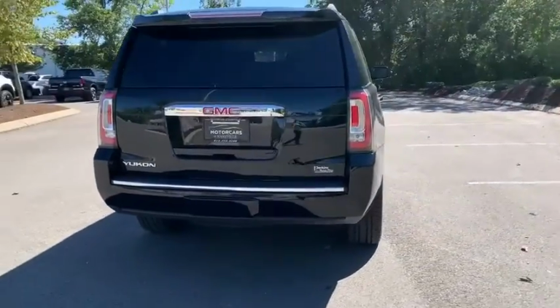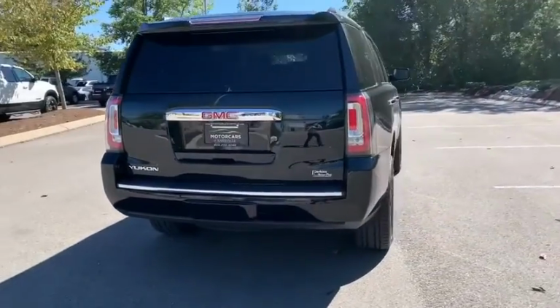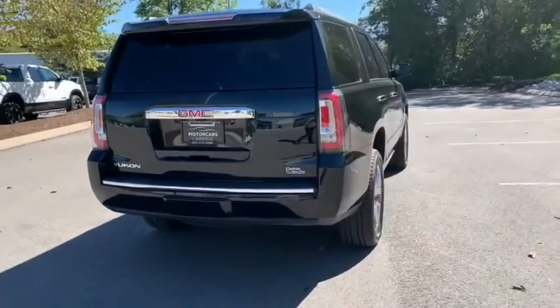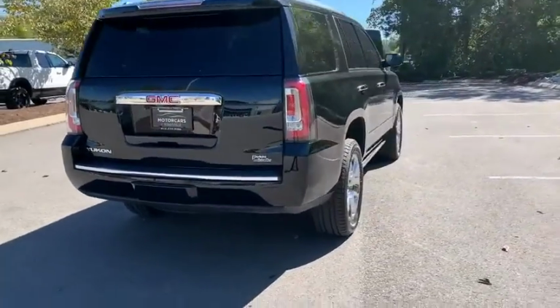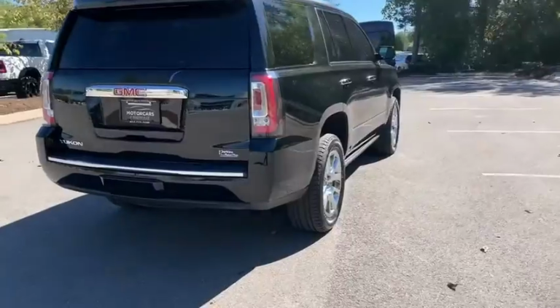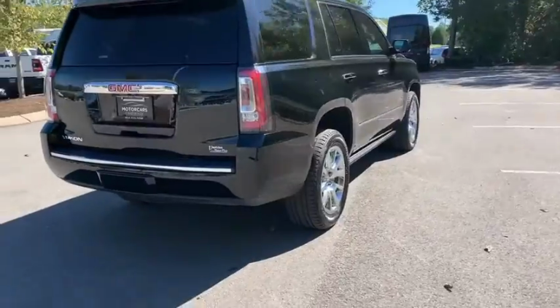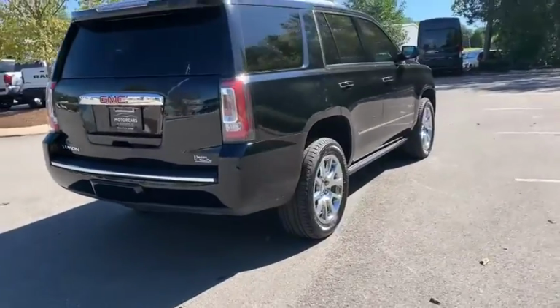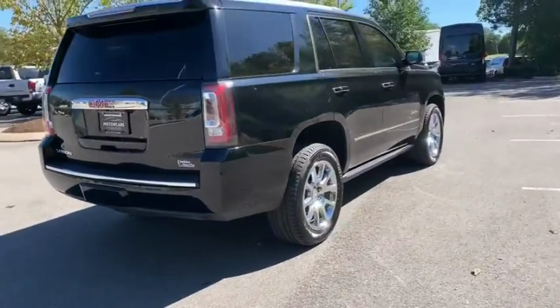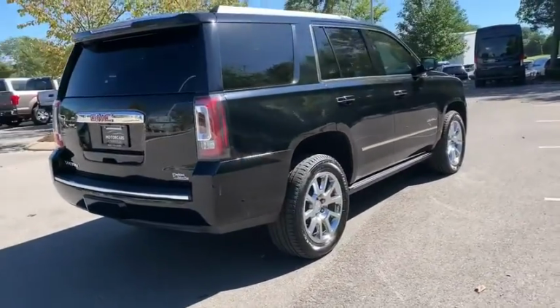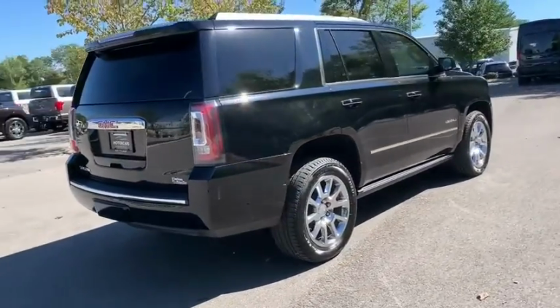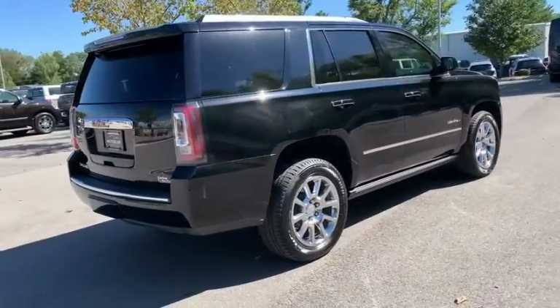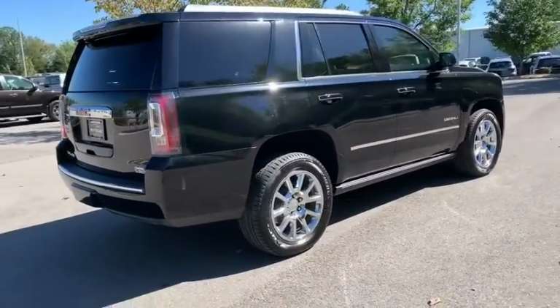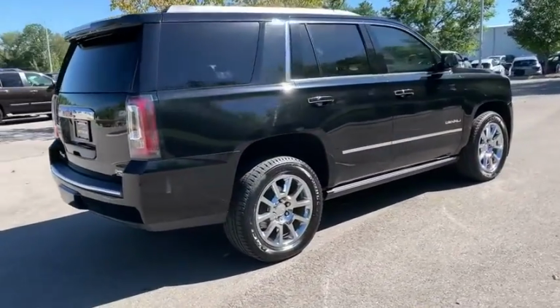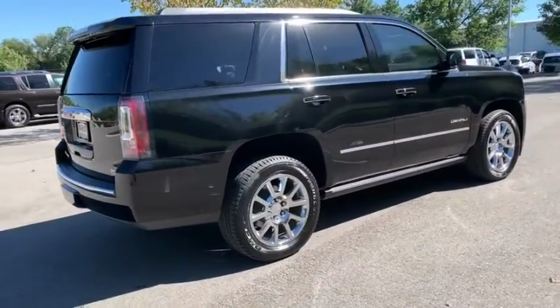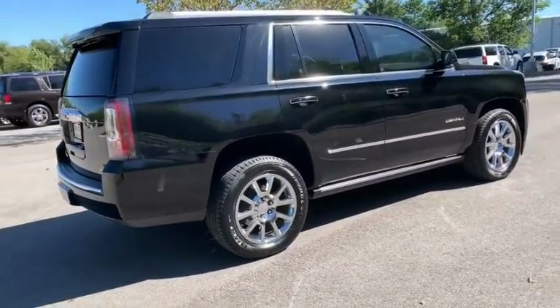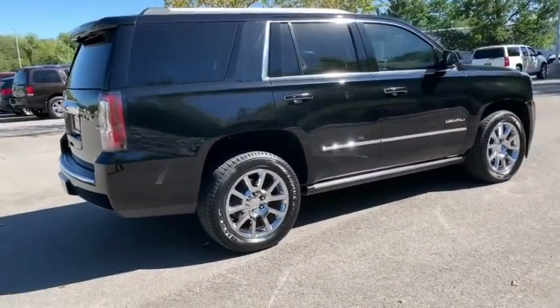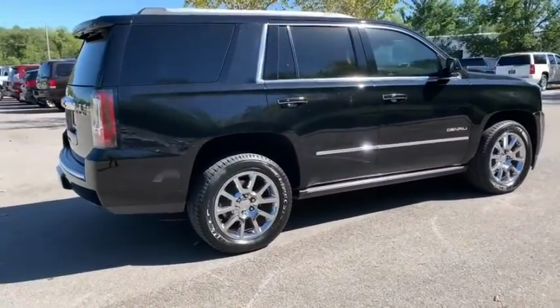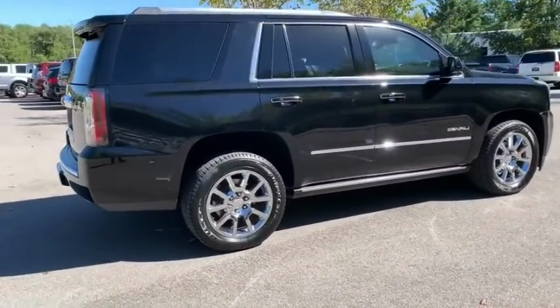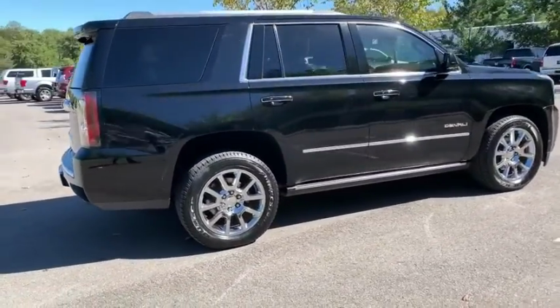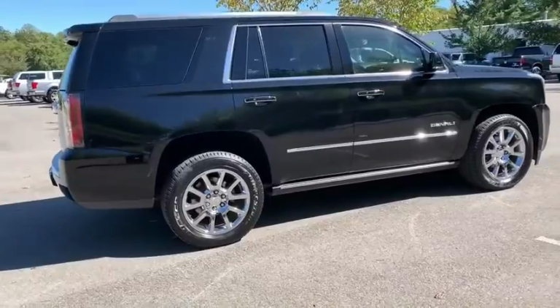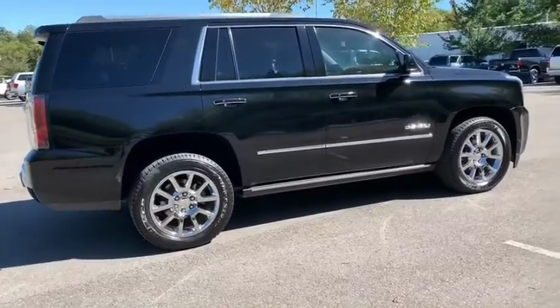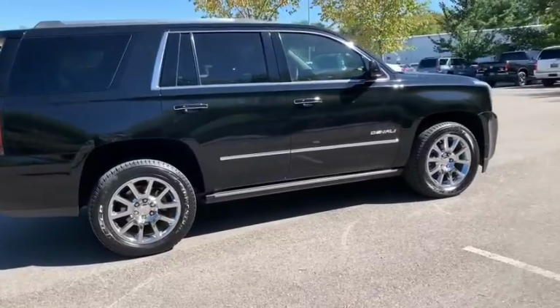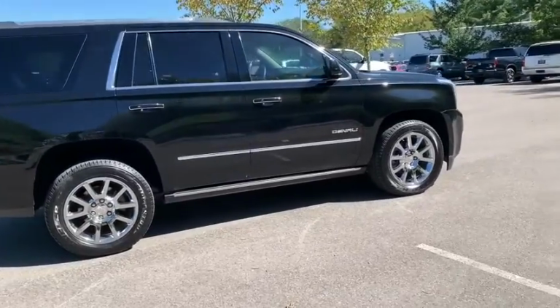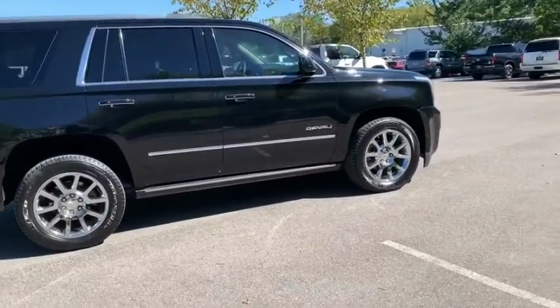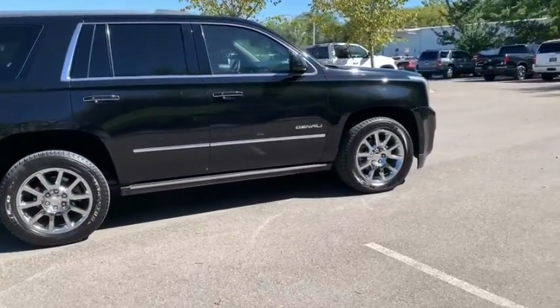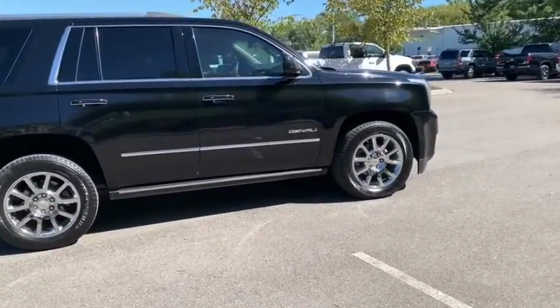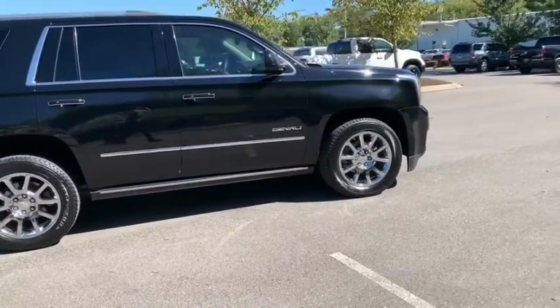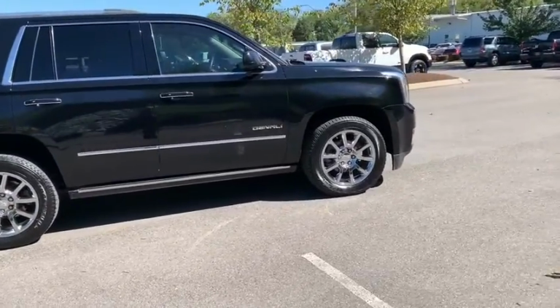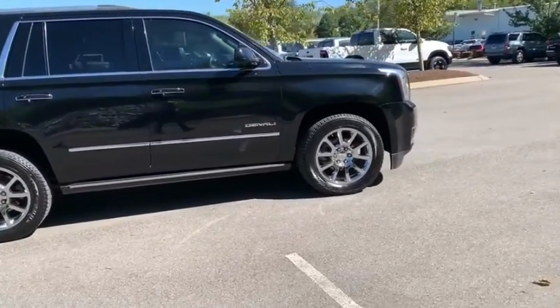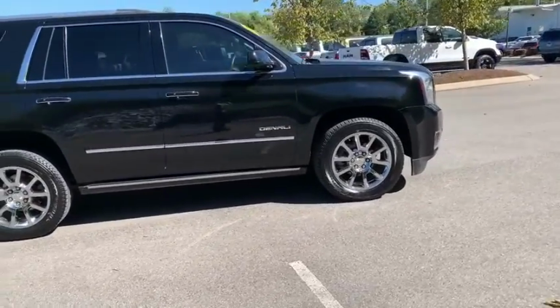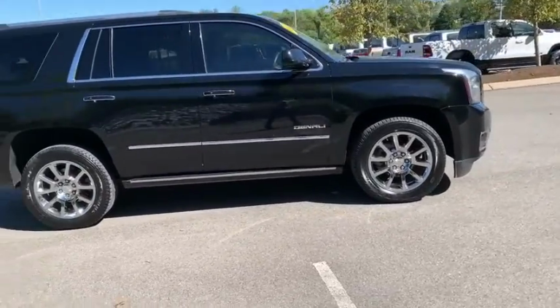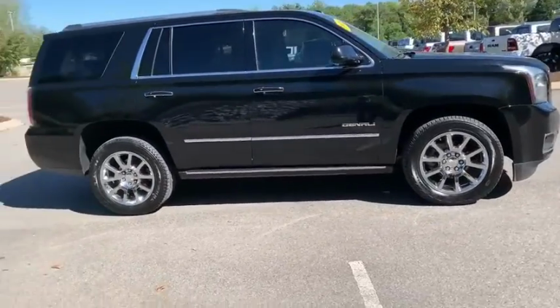Running boards, power passenger seat, power liftgate, navigation system, traction control, power driver's seat, Bluetooth, power steering, climate control, premium sound, security system.